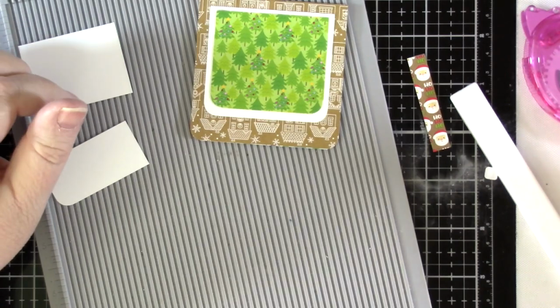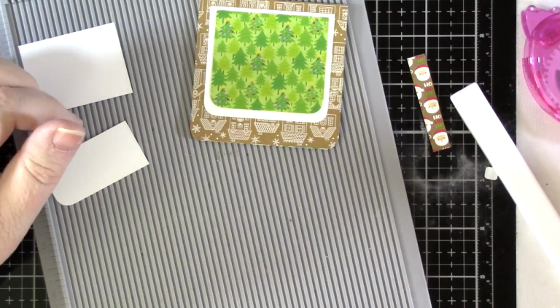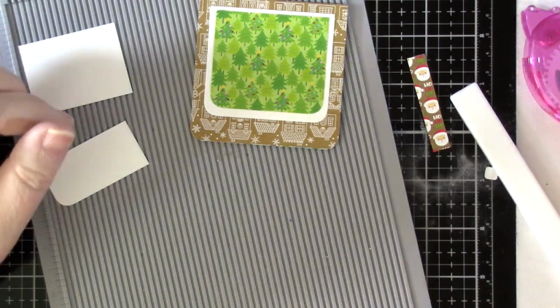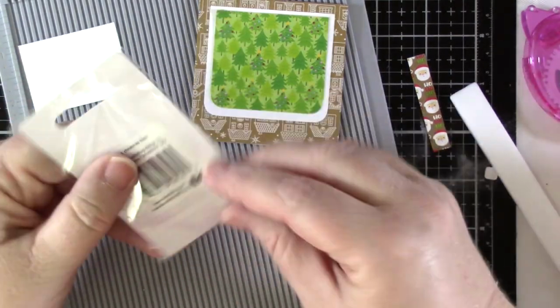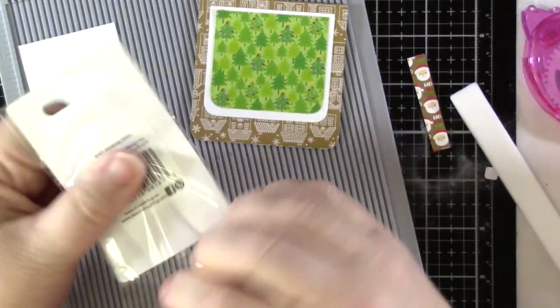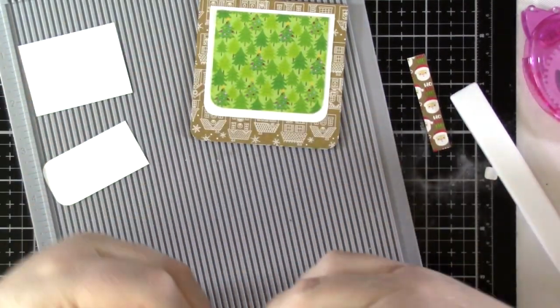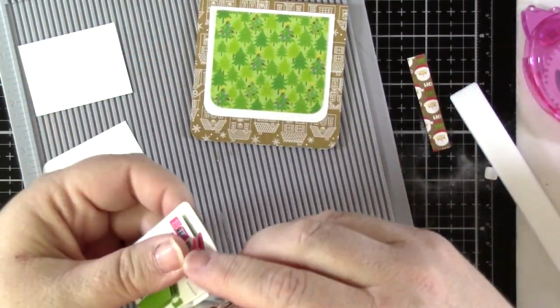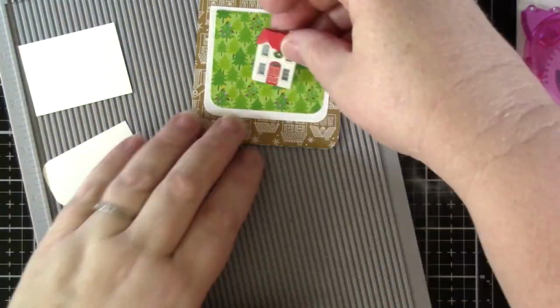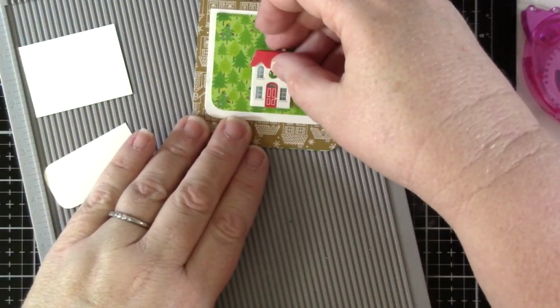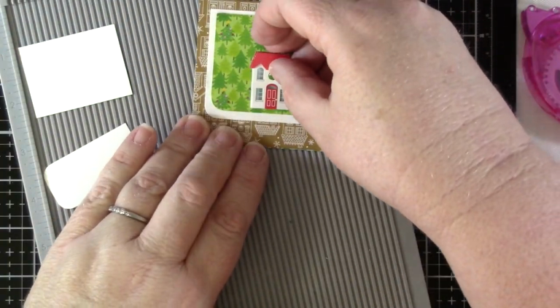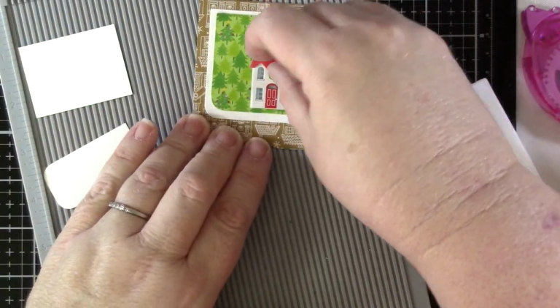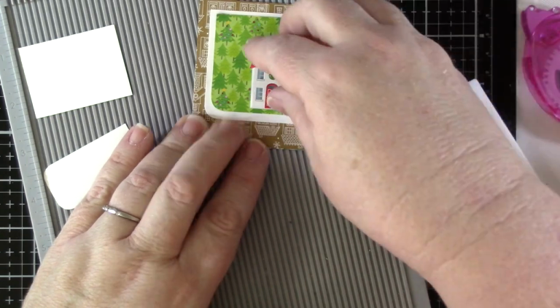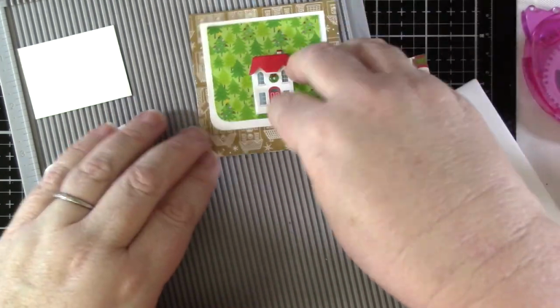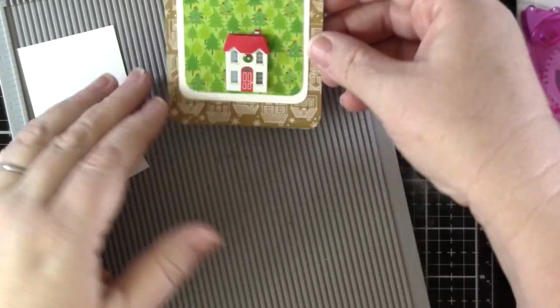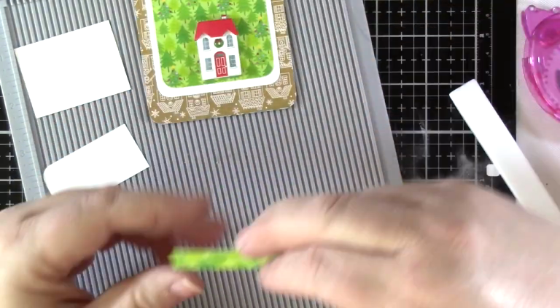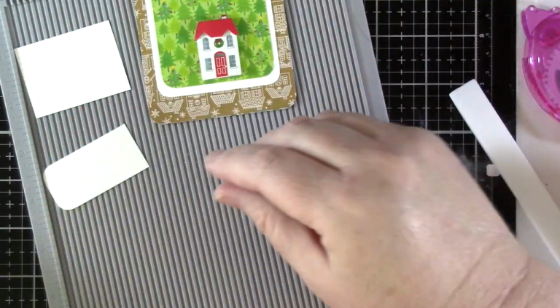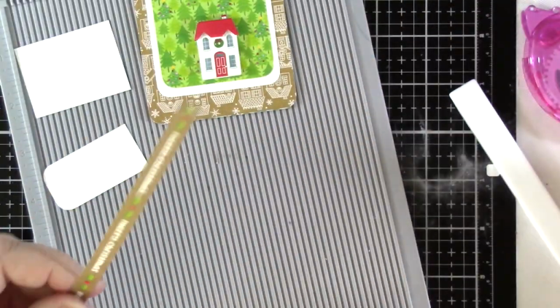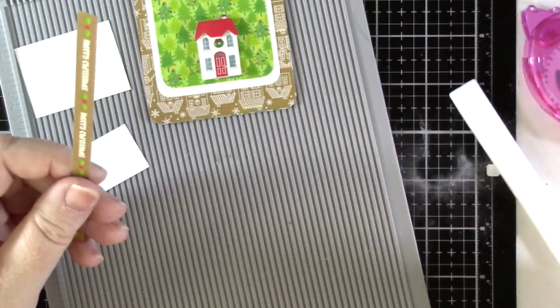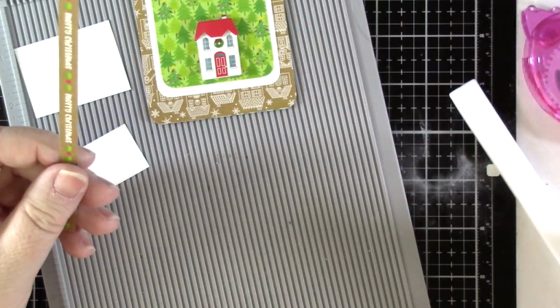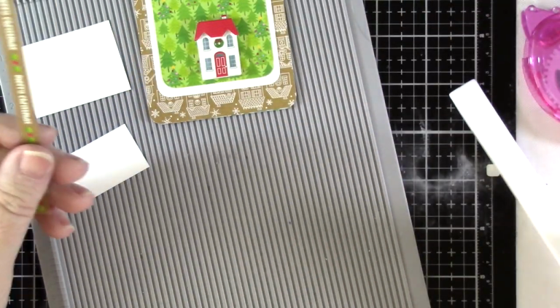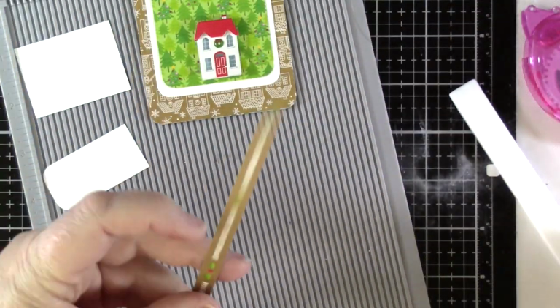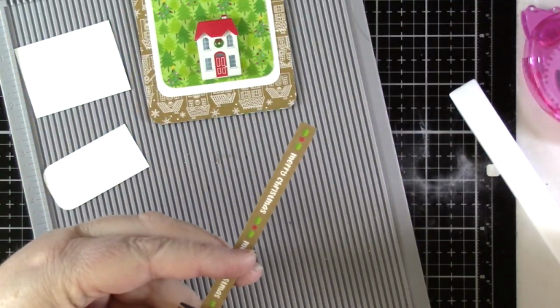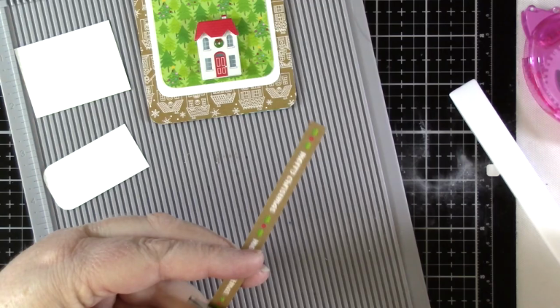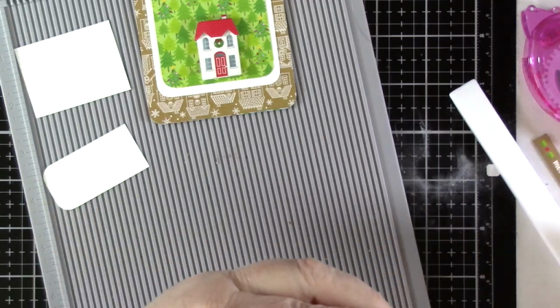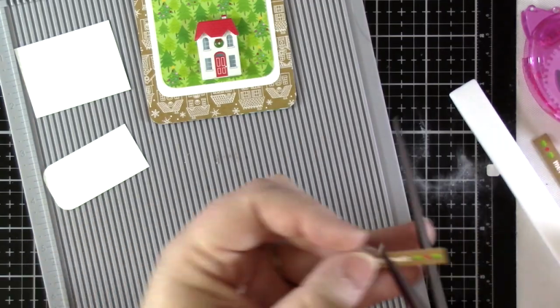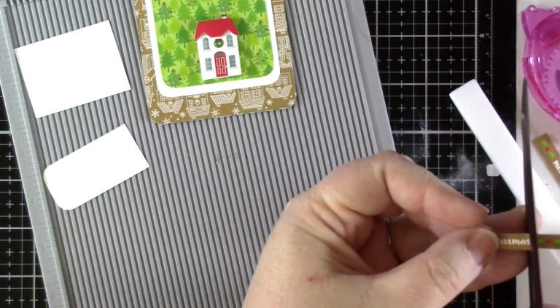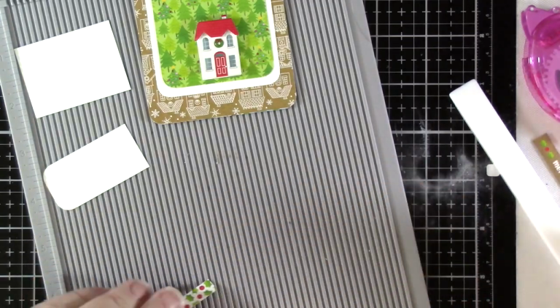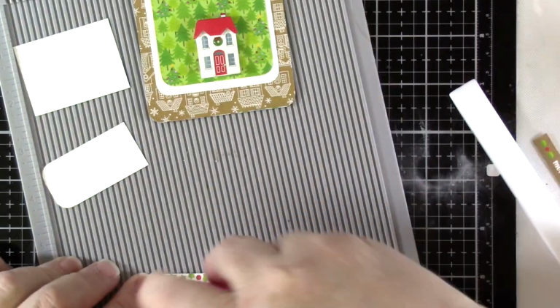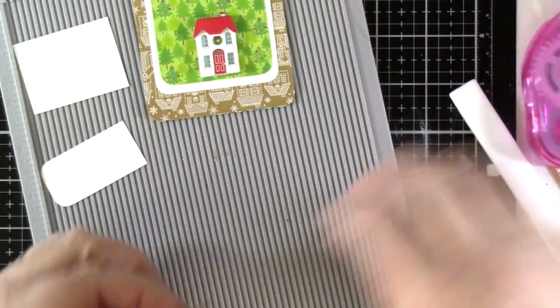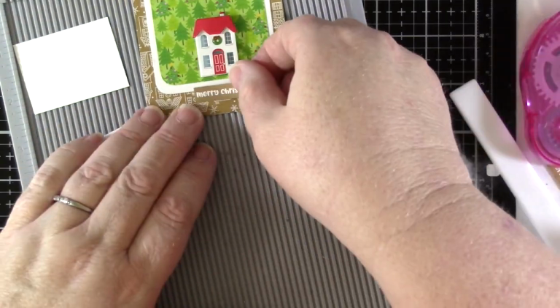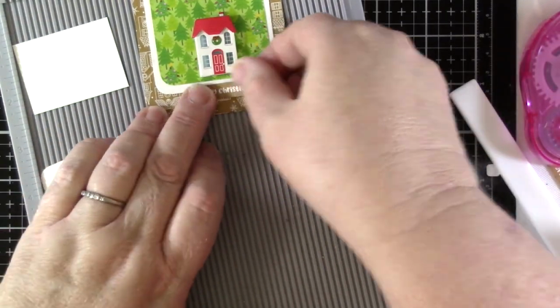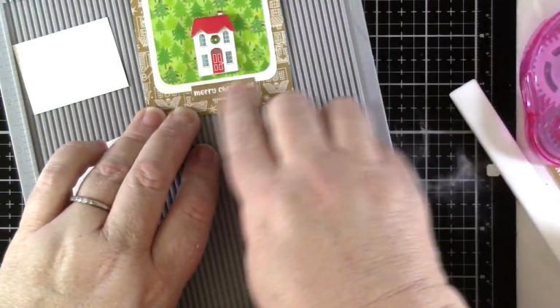I used the sticker sheet to decorate the first card of these I made, but this time I decided to try these little house doodle pops. I started by adding one to the front of the card, and then finishing the front off with the Merry Christmas cut from one of the patterned papers.